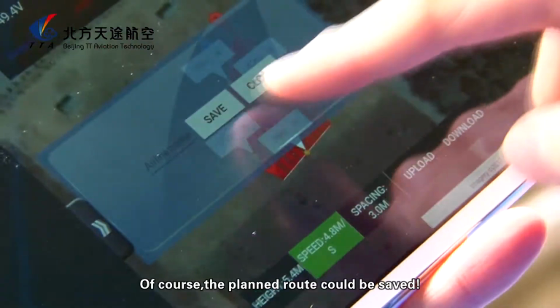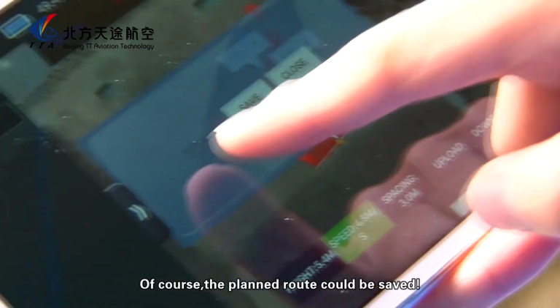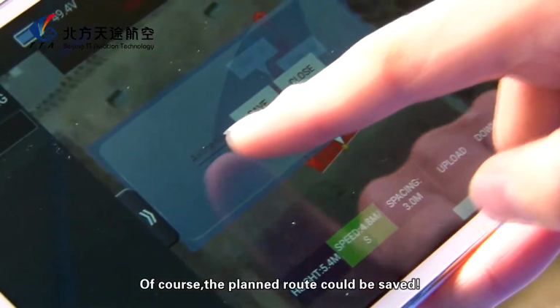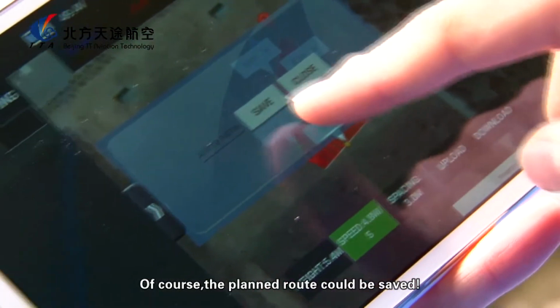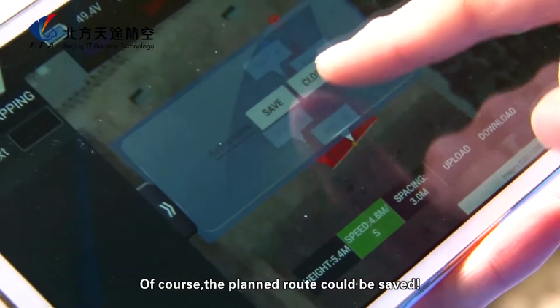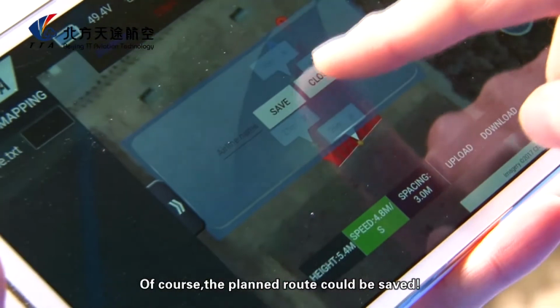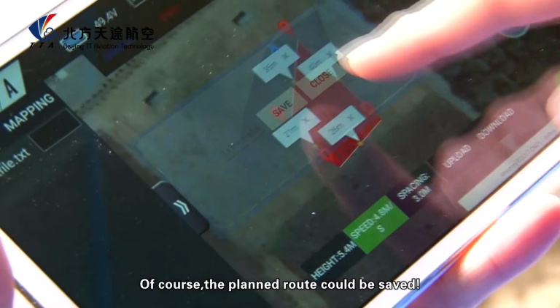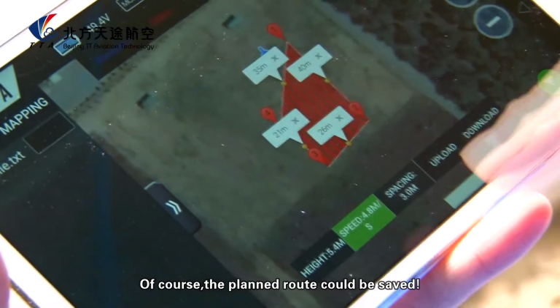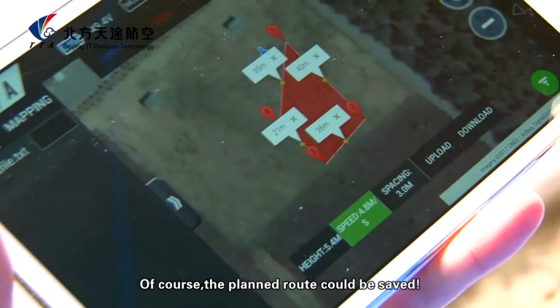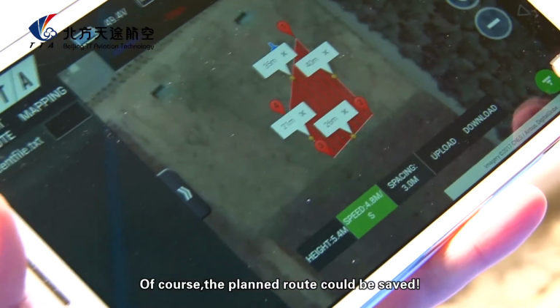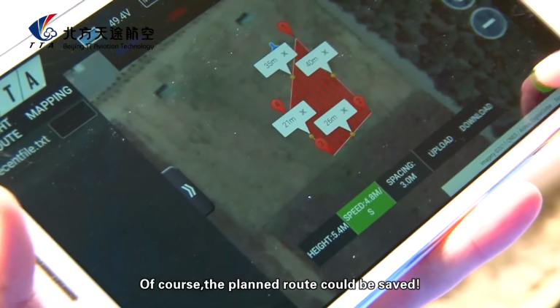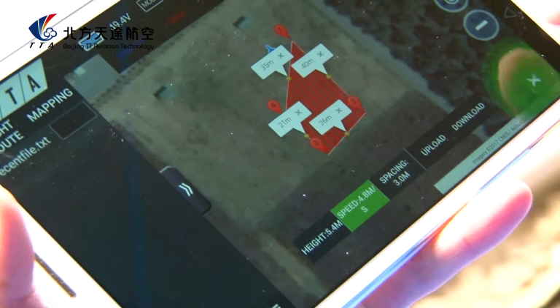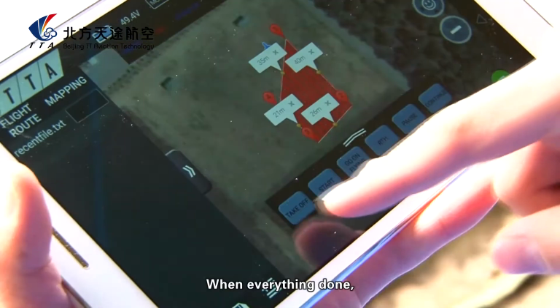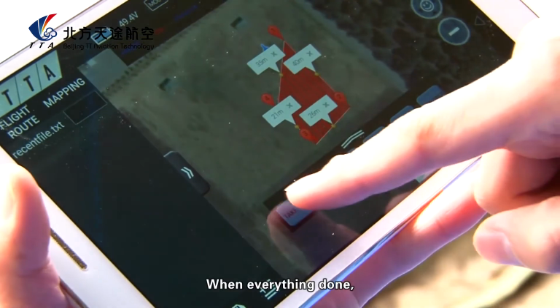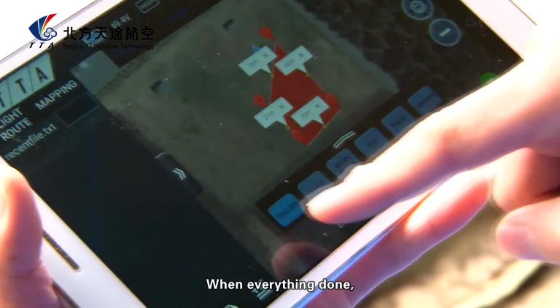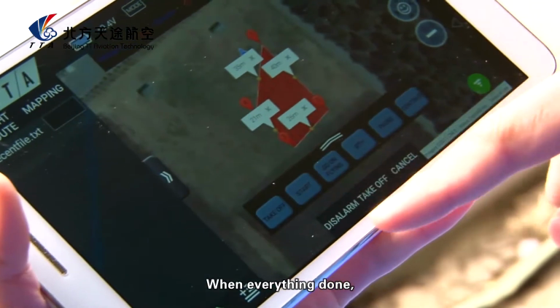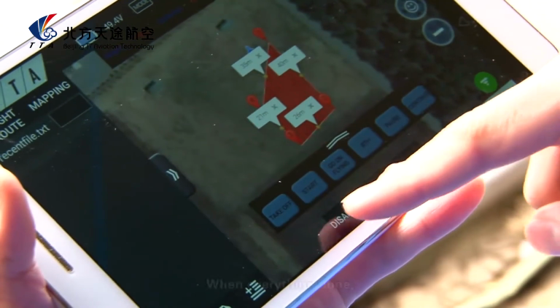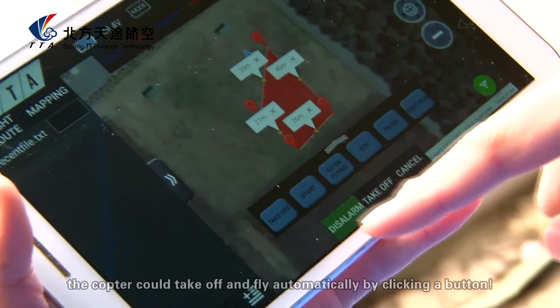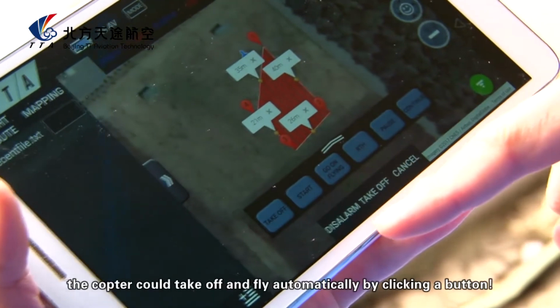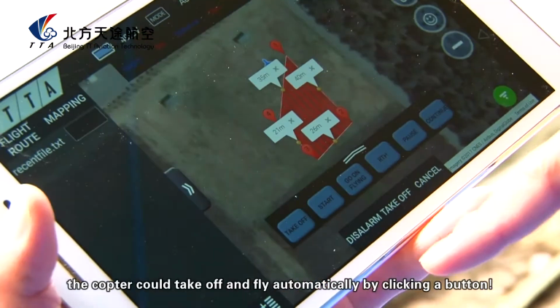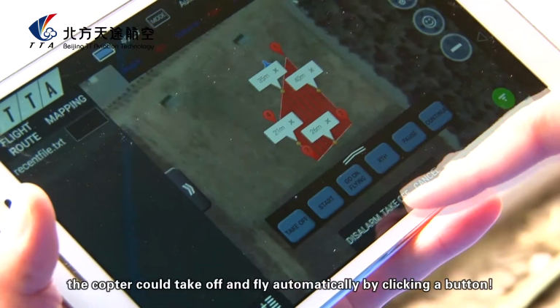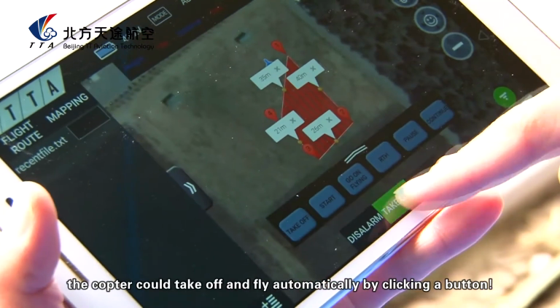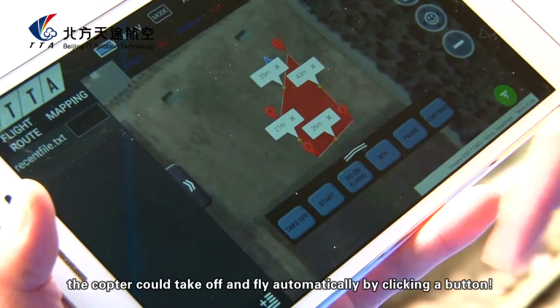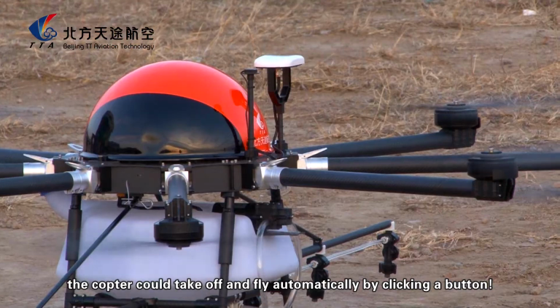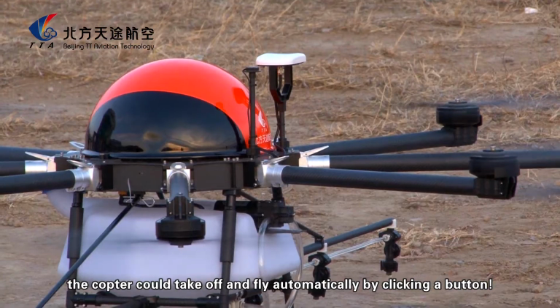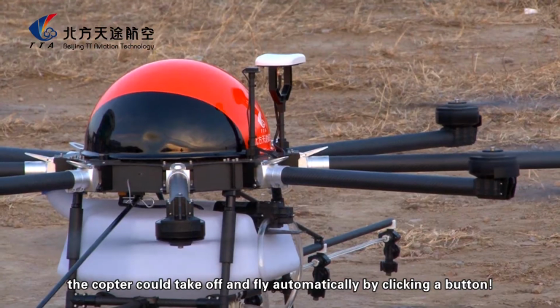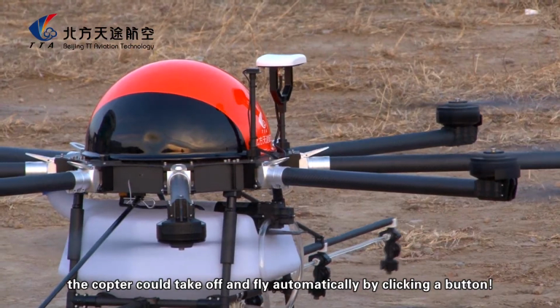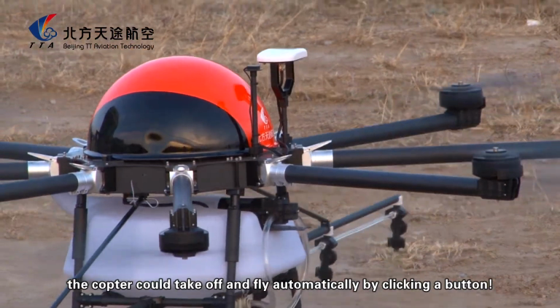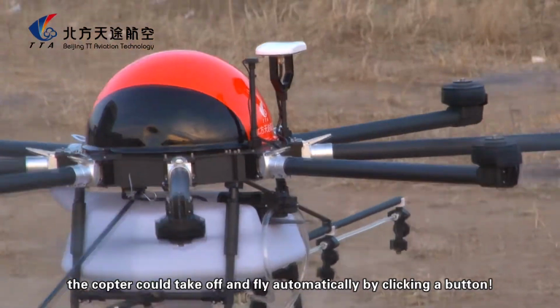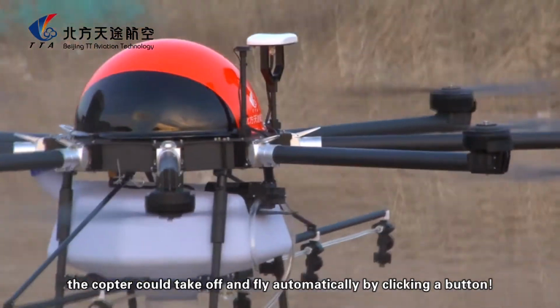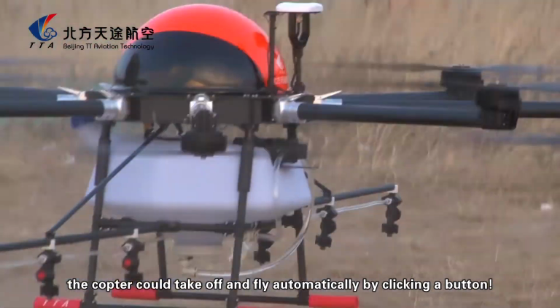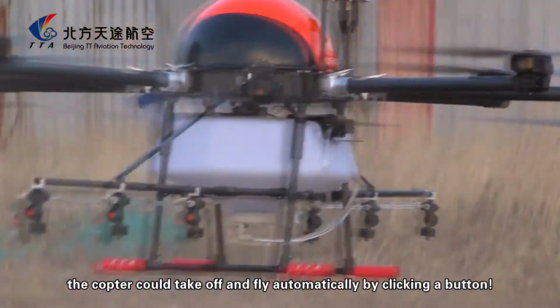Of course, the planned route can be saved. When everything is ready, the copter can take off and fly automatically by clicking a button.